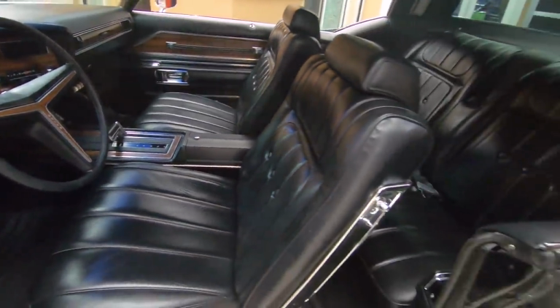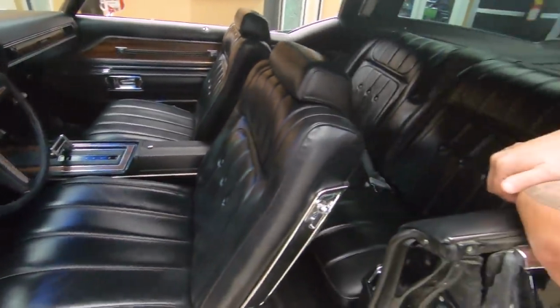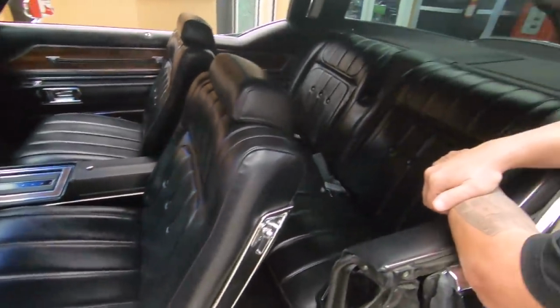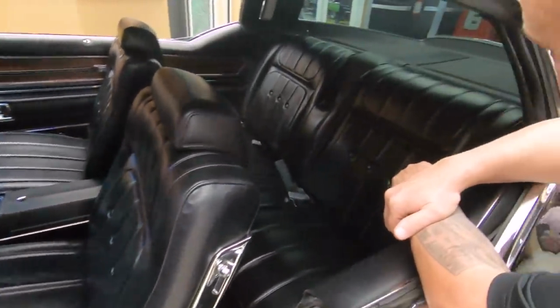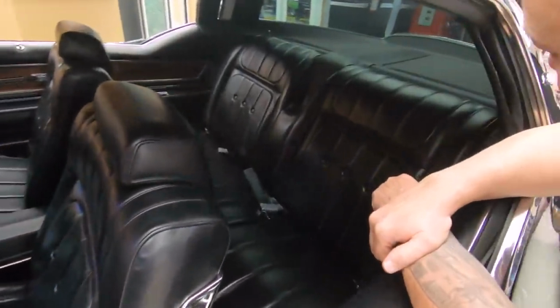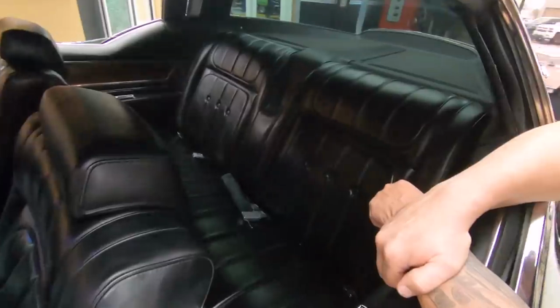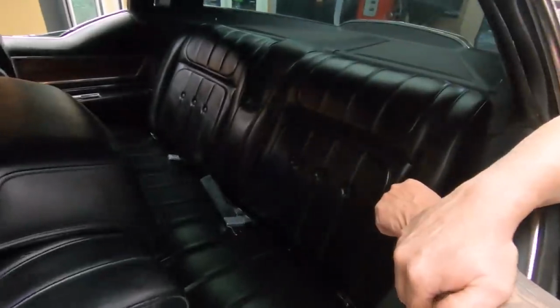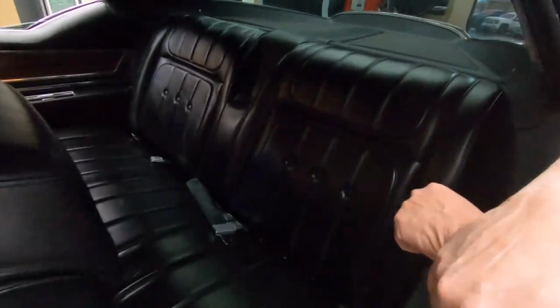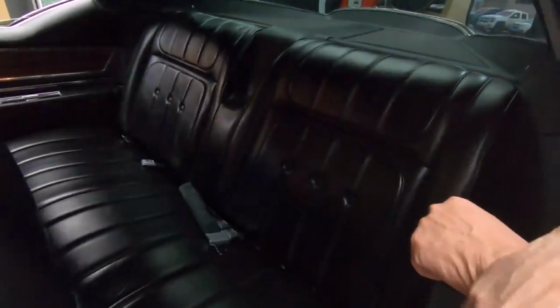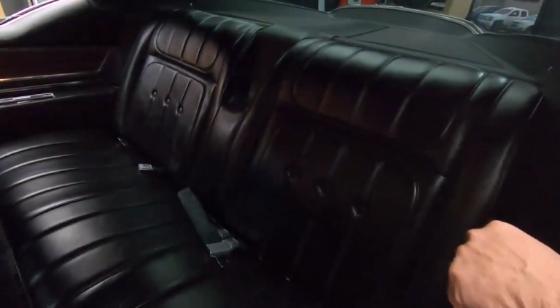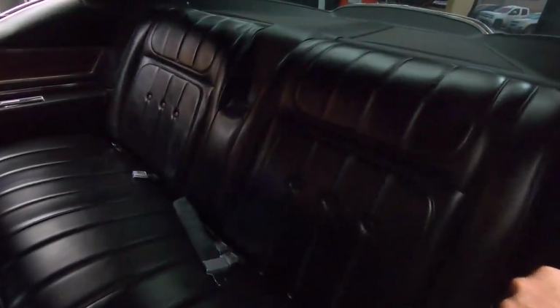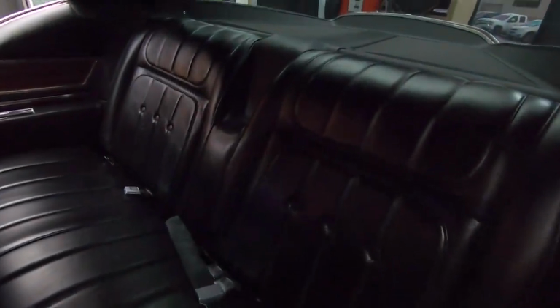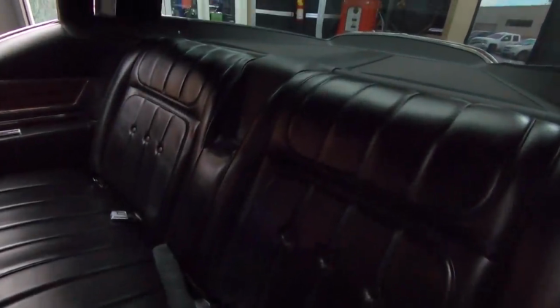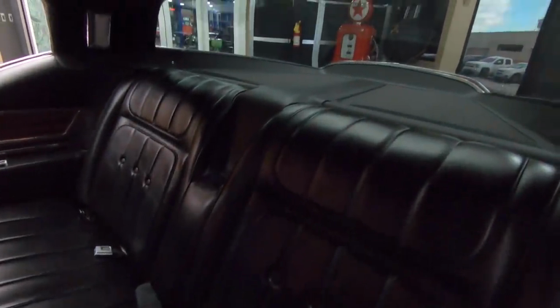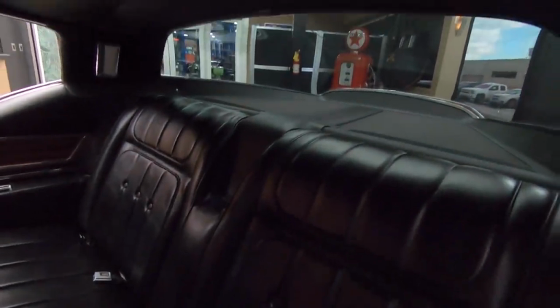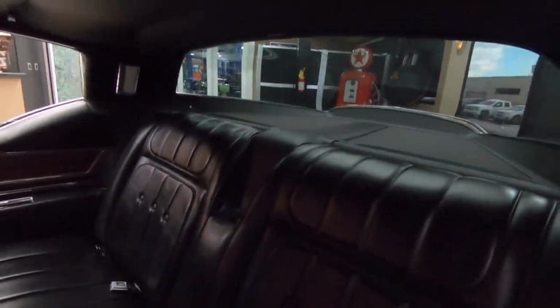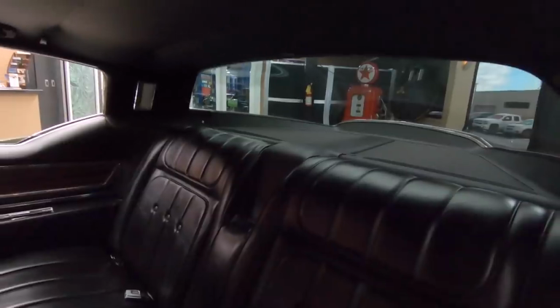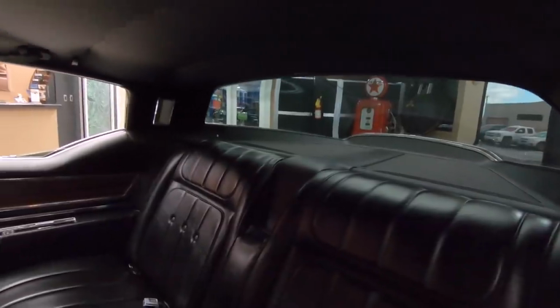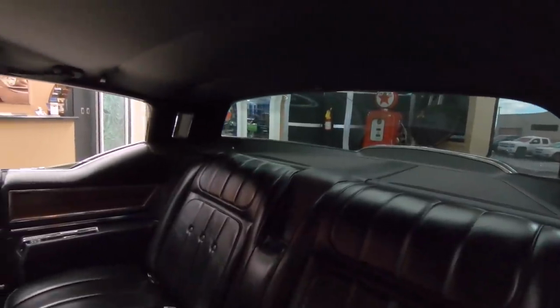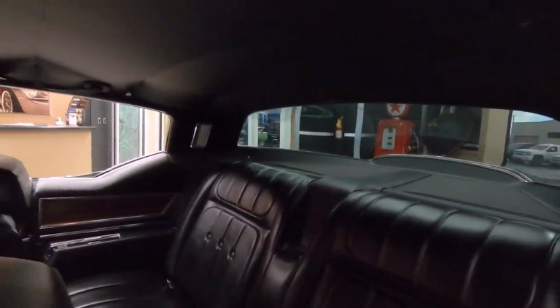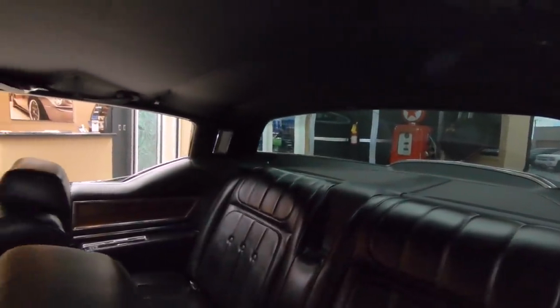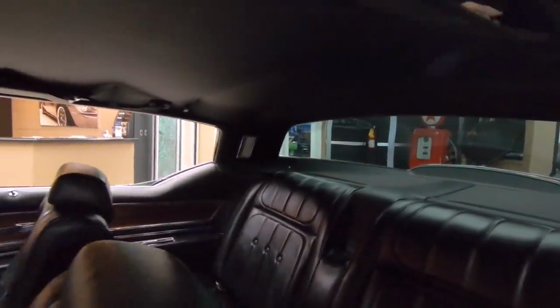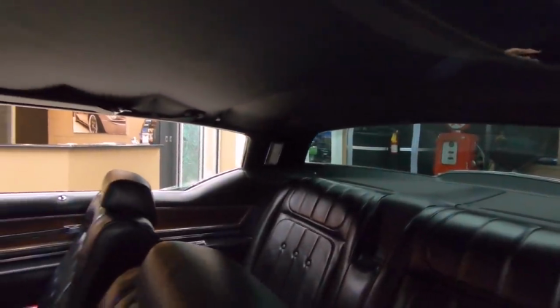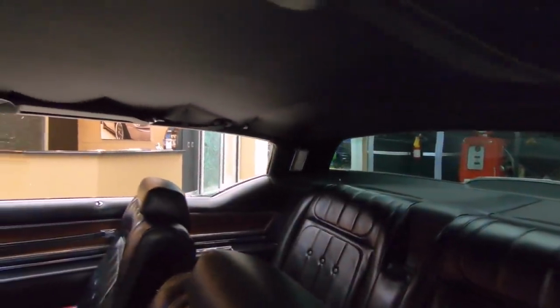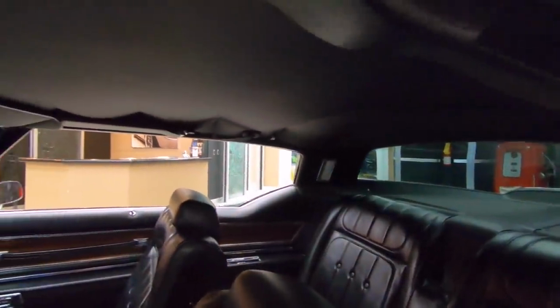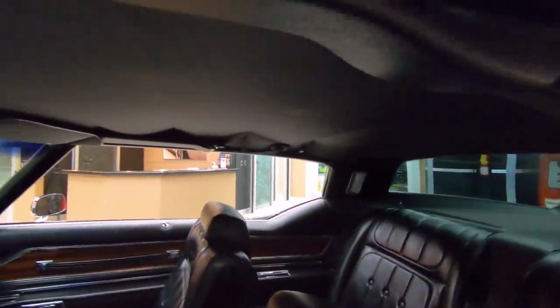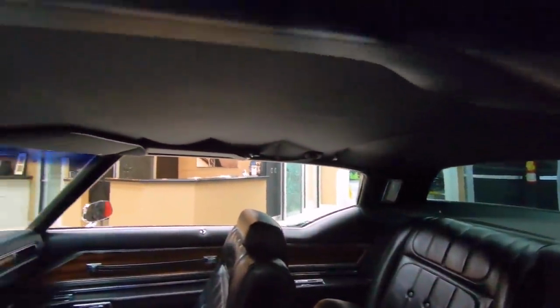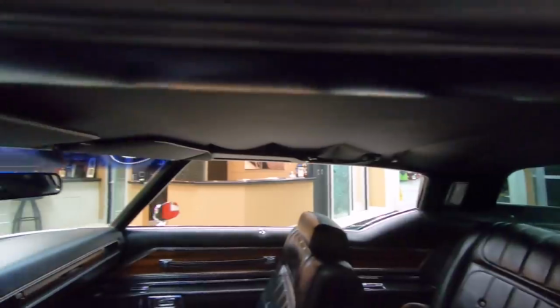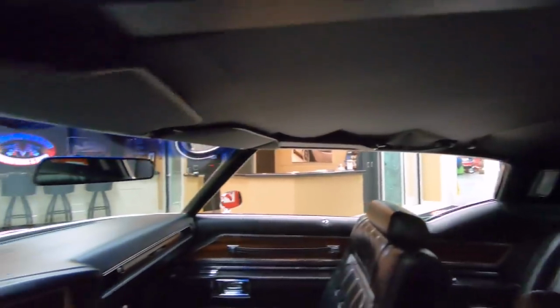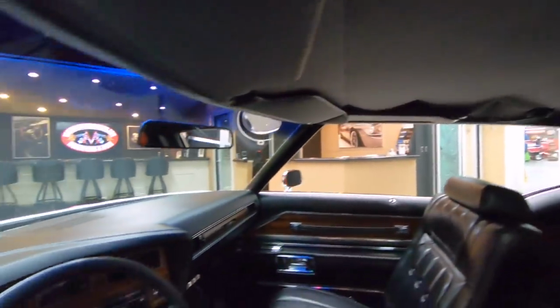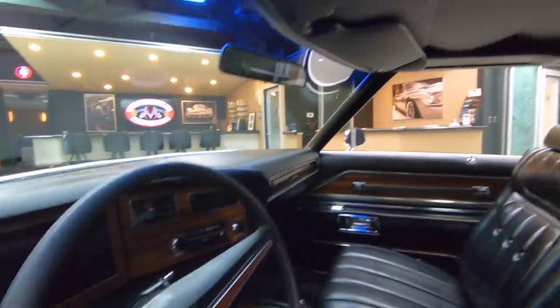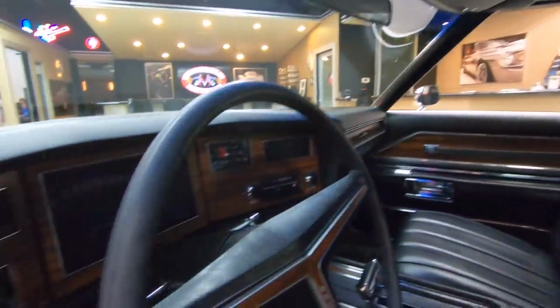Check out that back seat. You want to talk about style? You want to talk about trim? Look at all that trim back there. Can you imagine if you needed to find a piece of that? Look at the headliner, the shoulder belts, look at that gigantic dash pad.